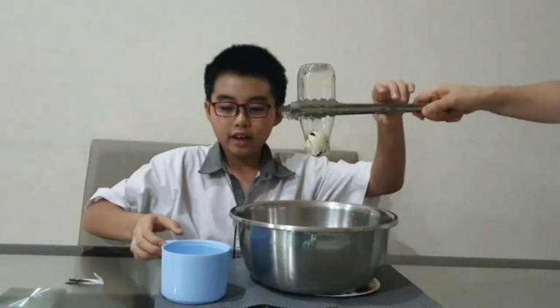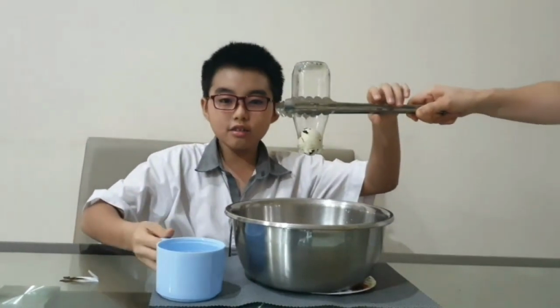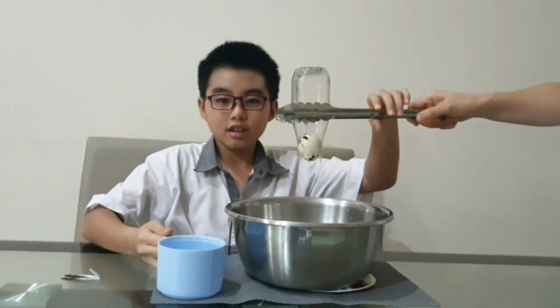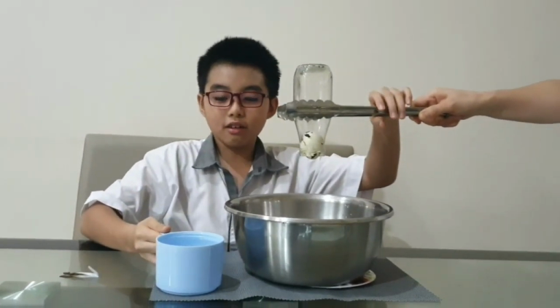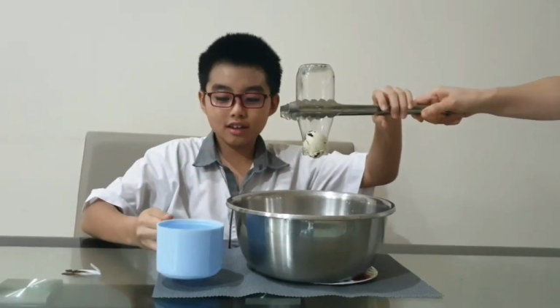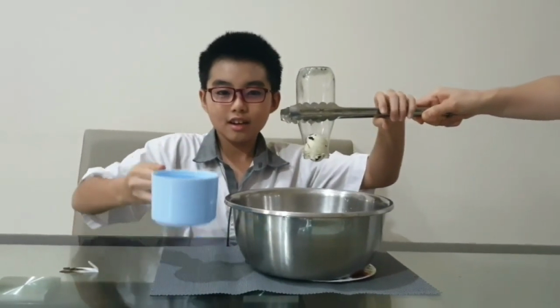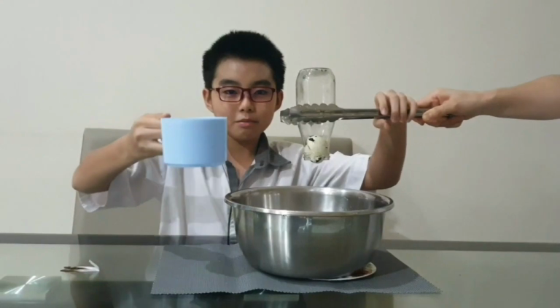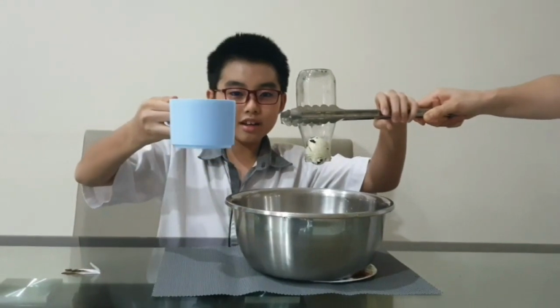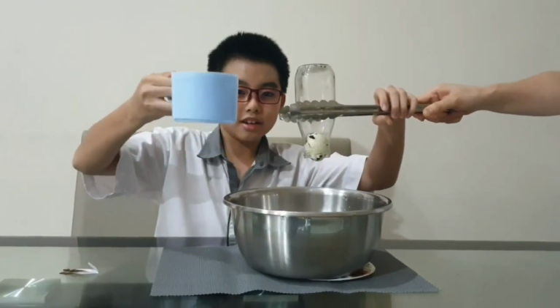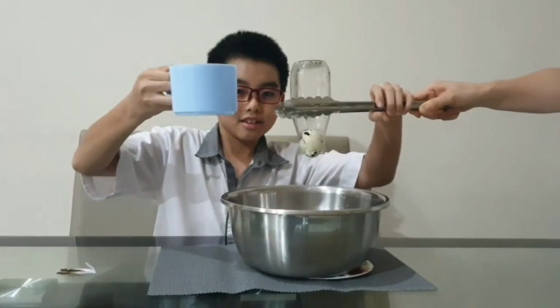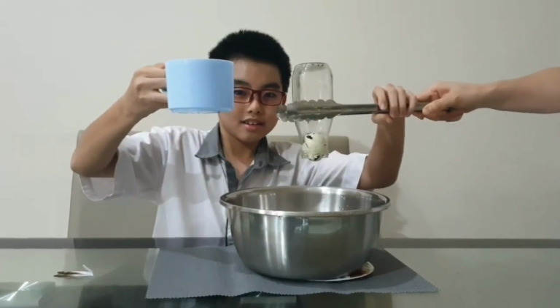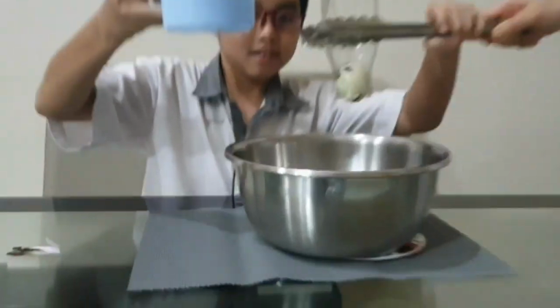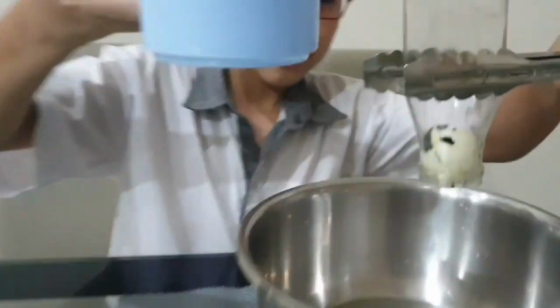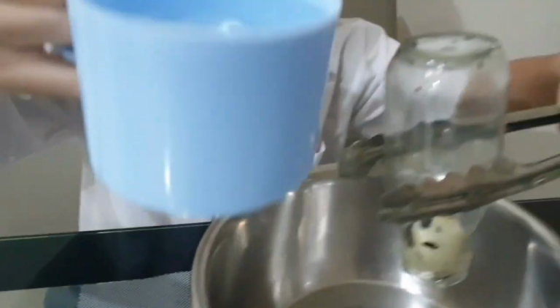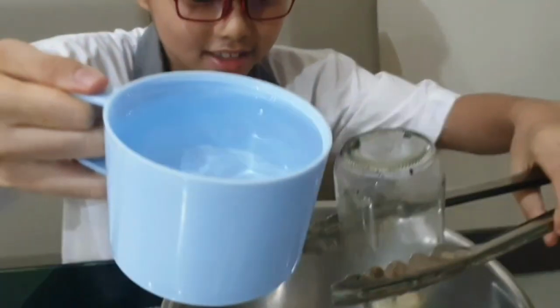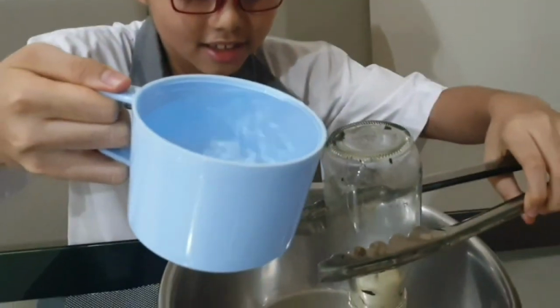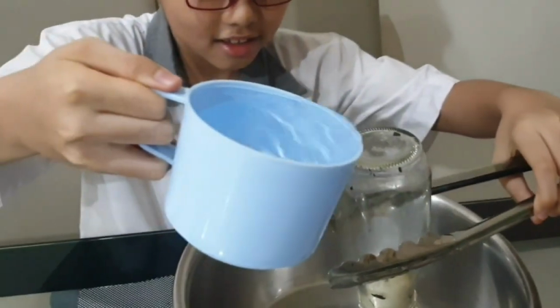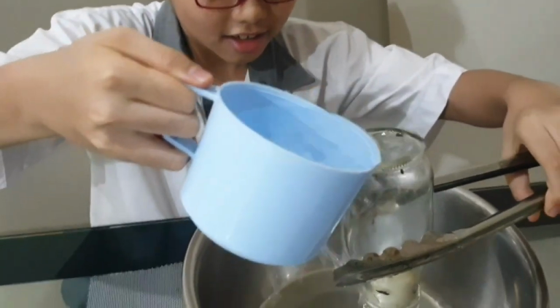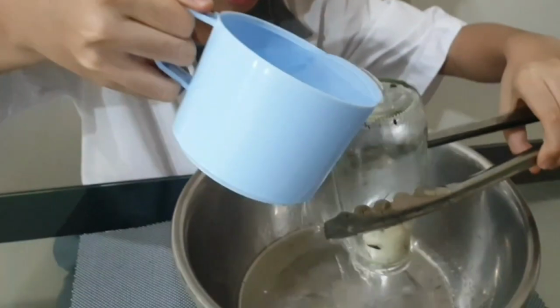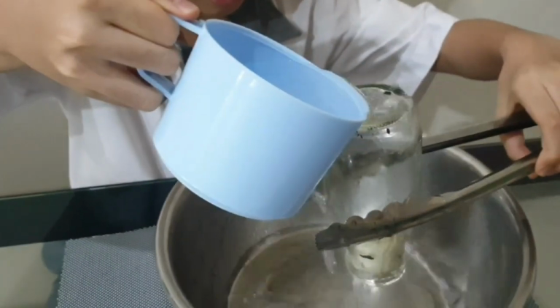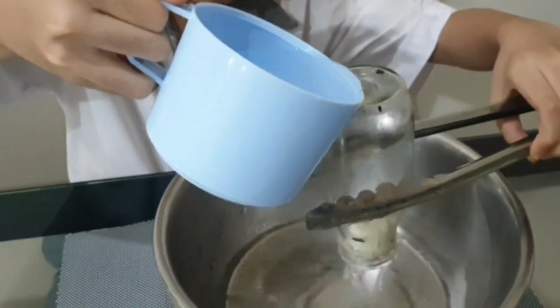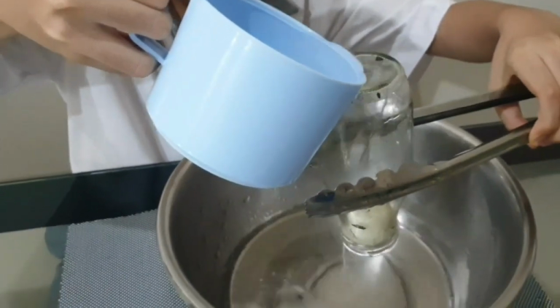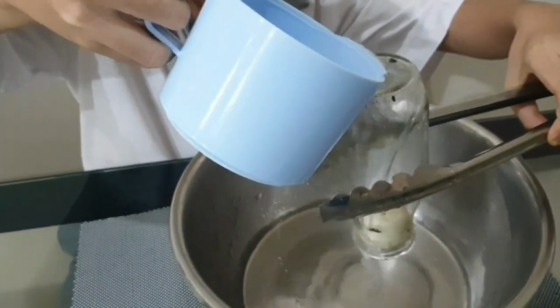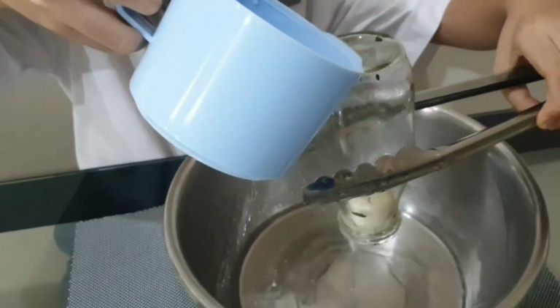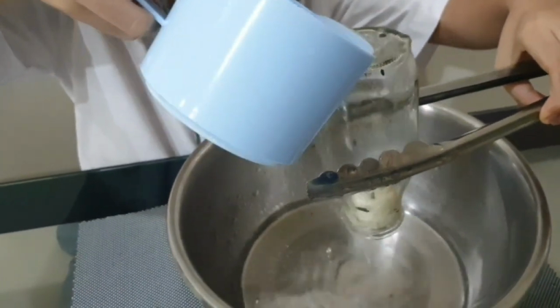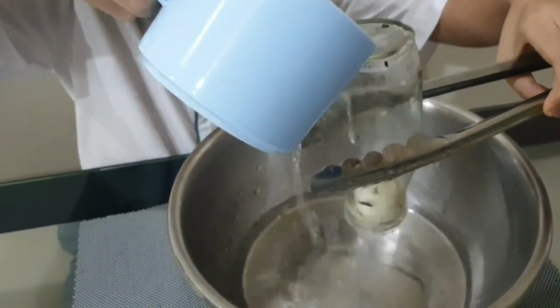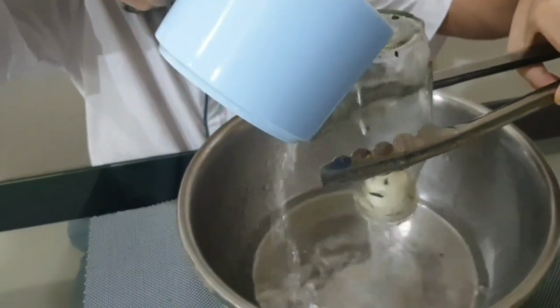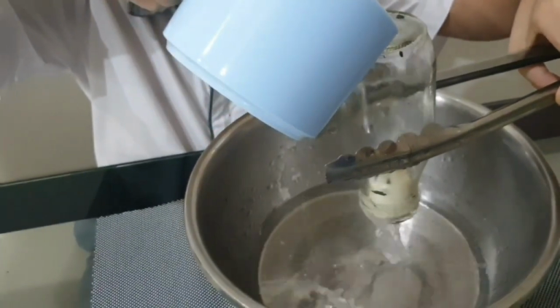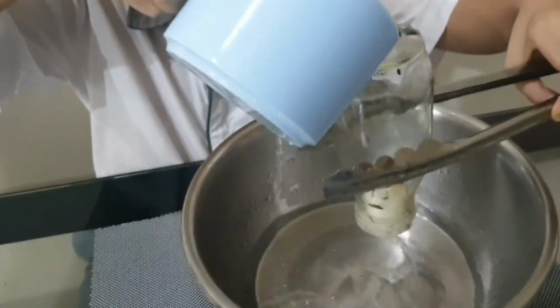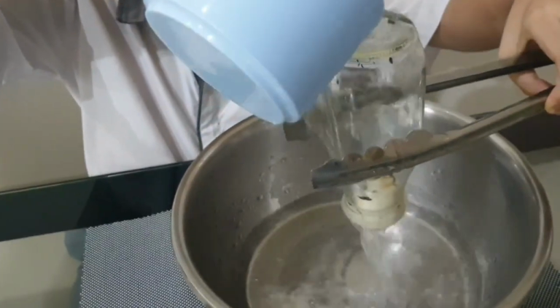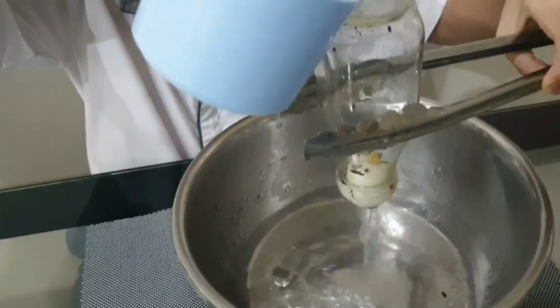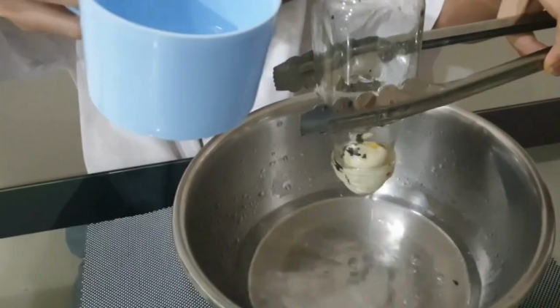Use your water and pour it up here. And the egg will soon go down. Simple.